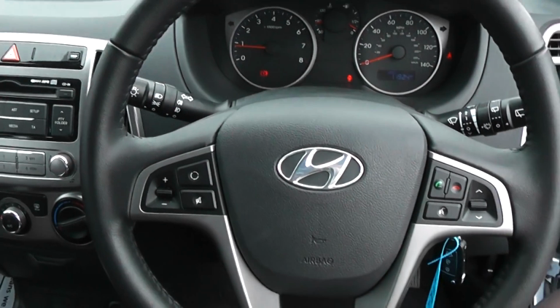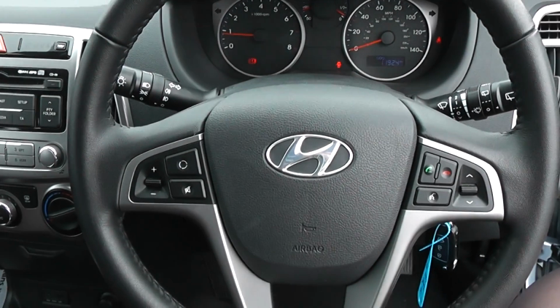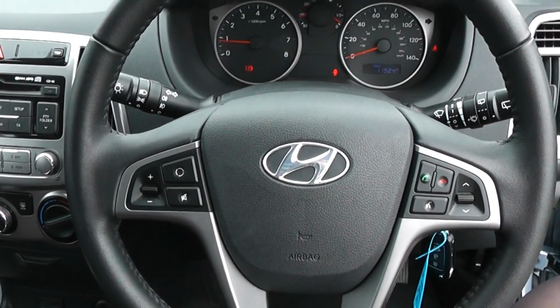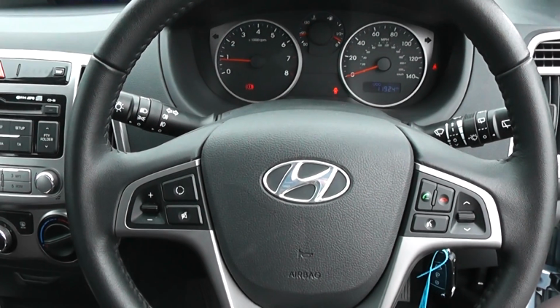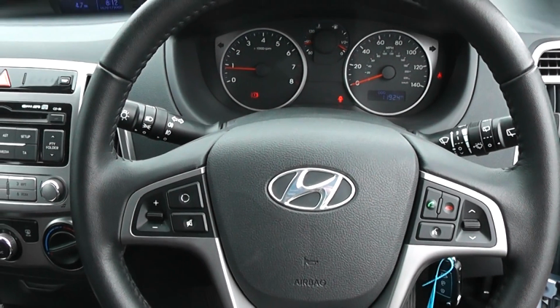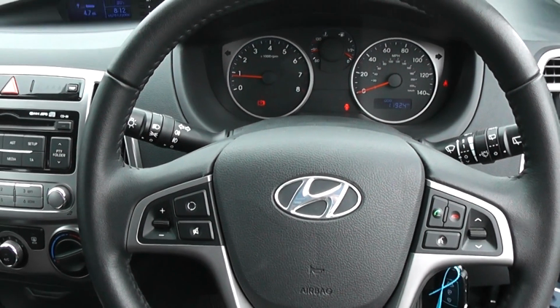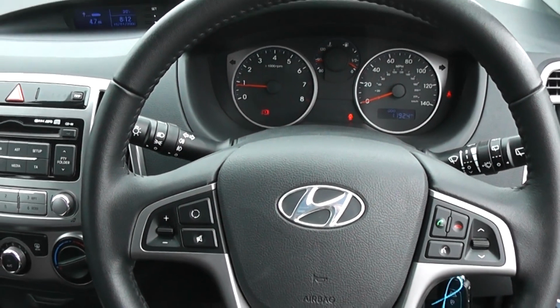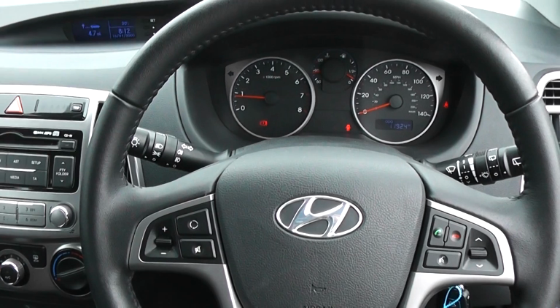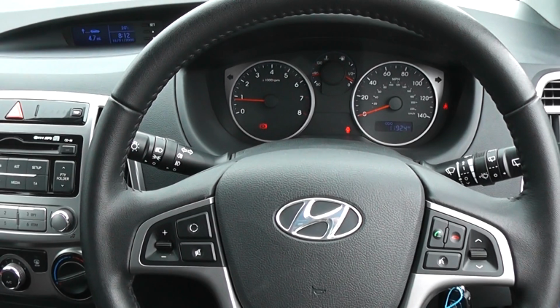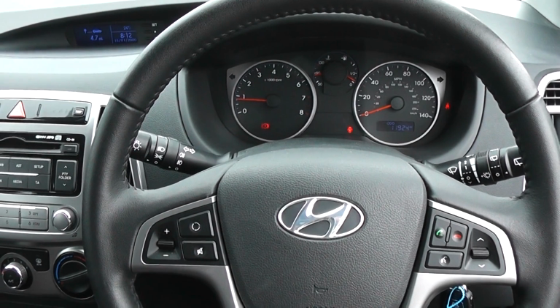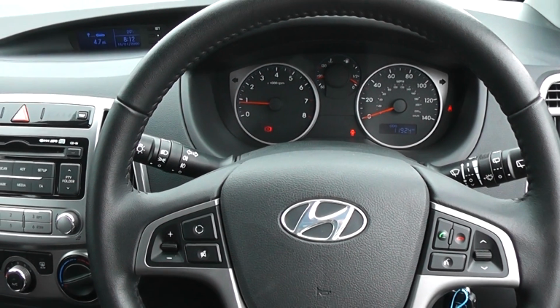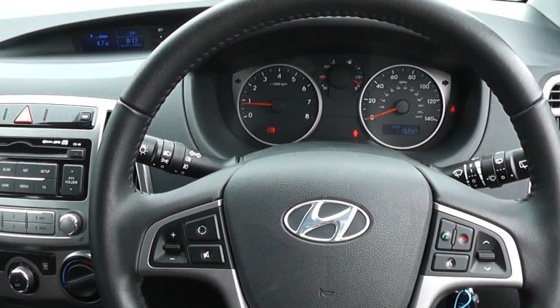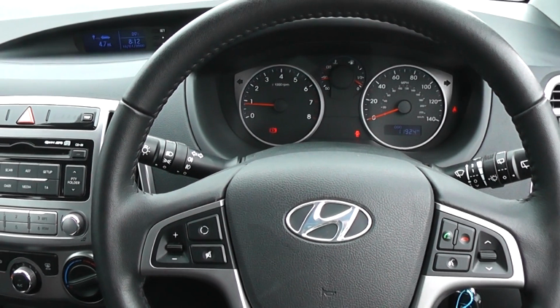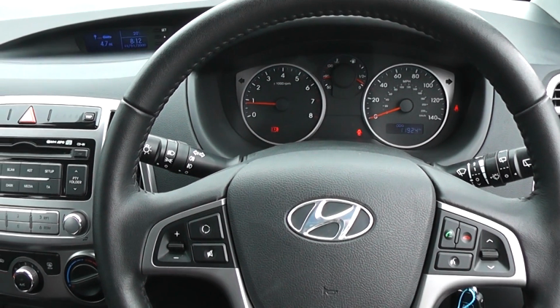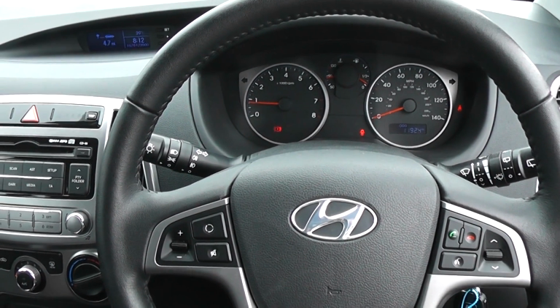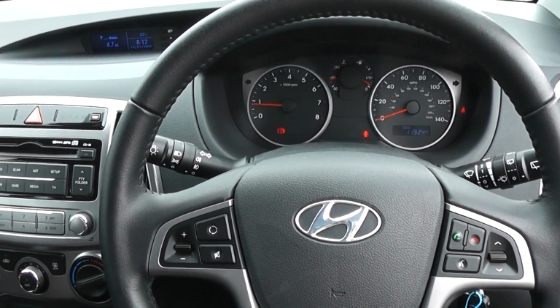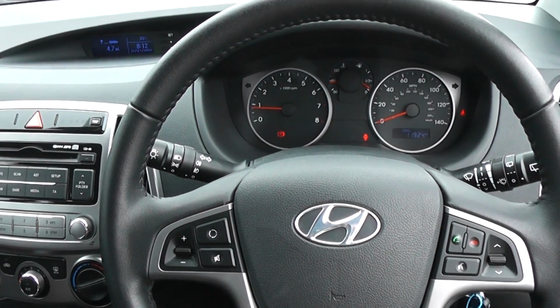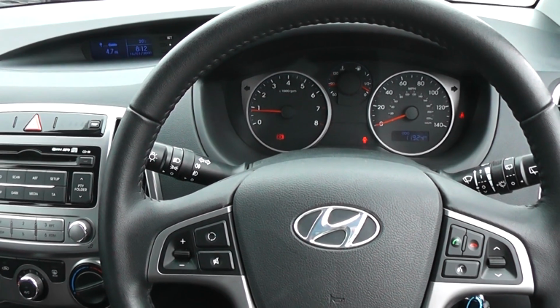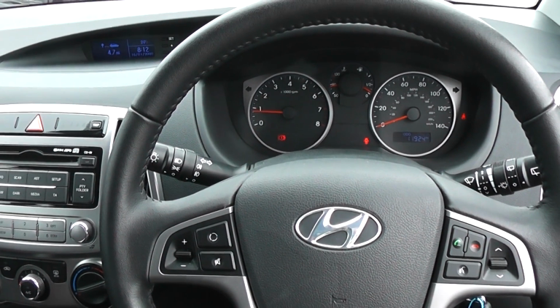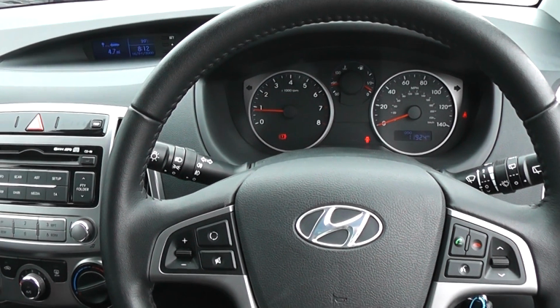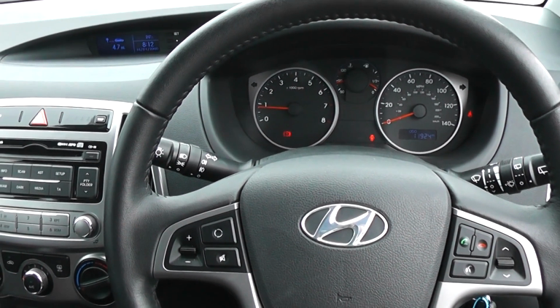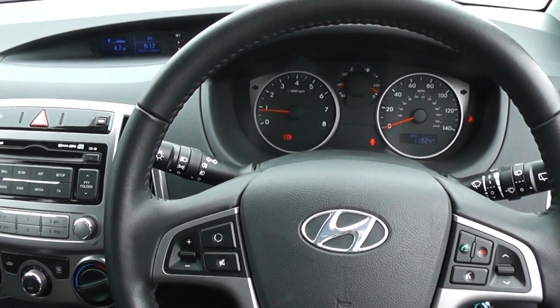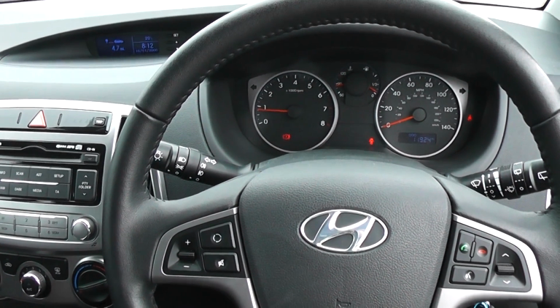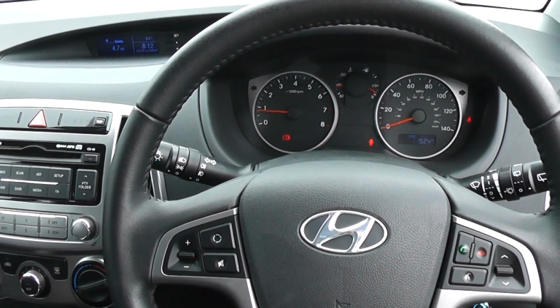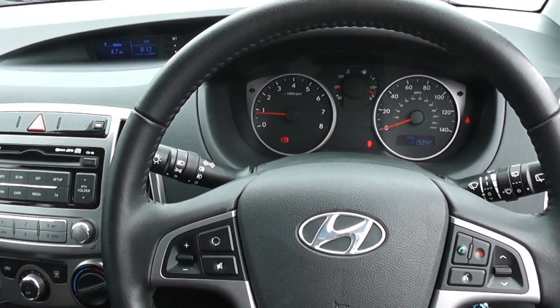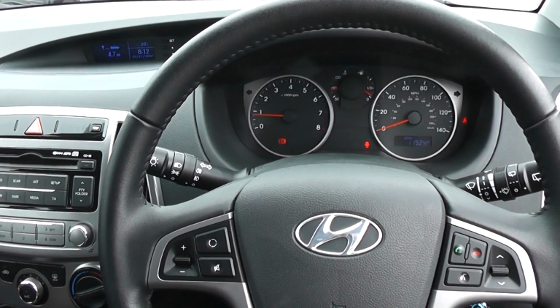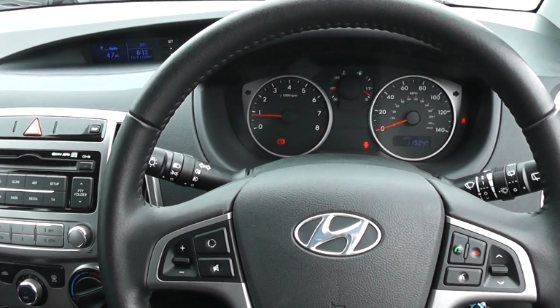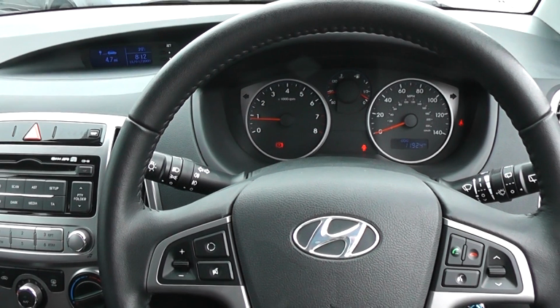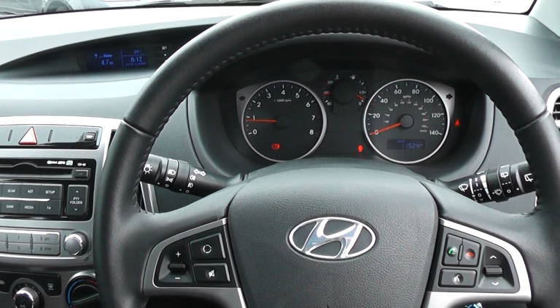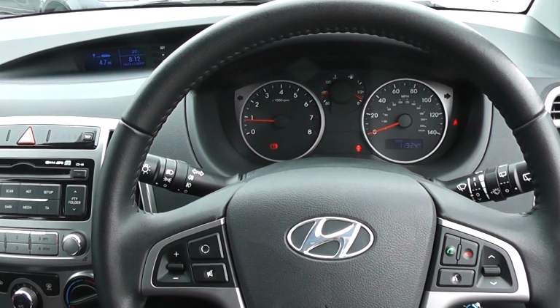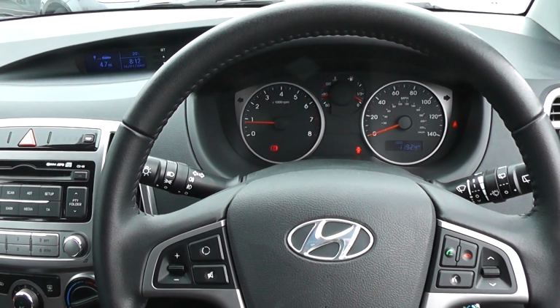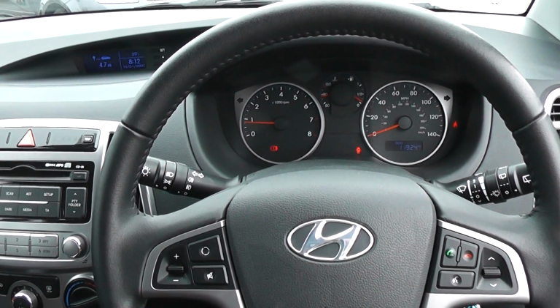There are excellent finance packages available on this car, and if you reserve it online you will receive an additional discount. Look forward to hearing from you. Wessex Garages, Cardiff.